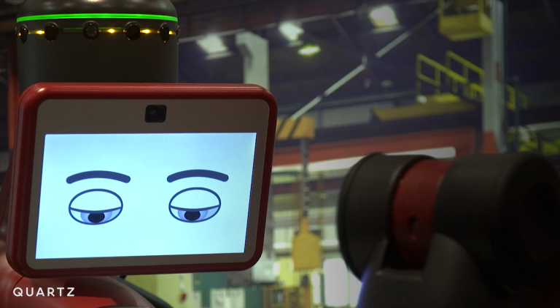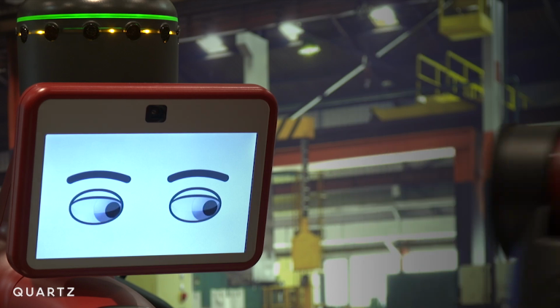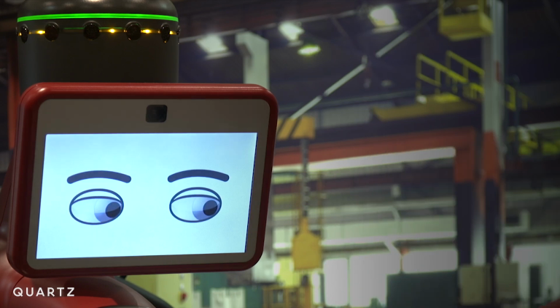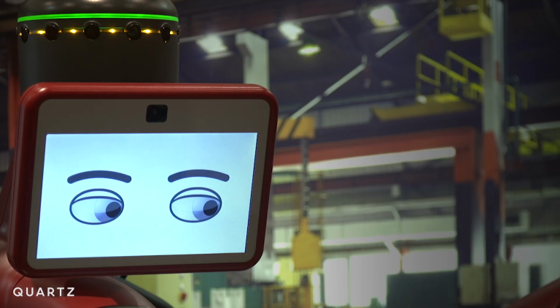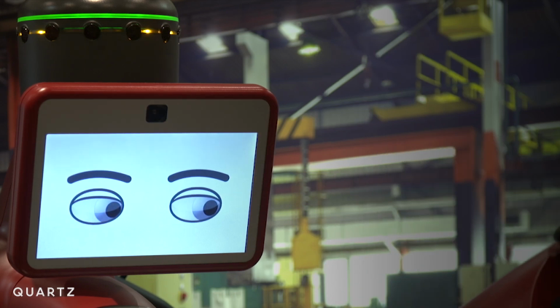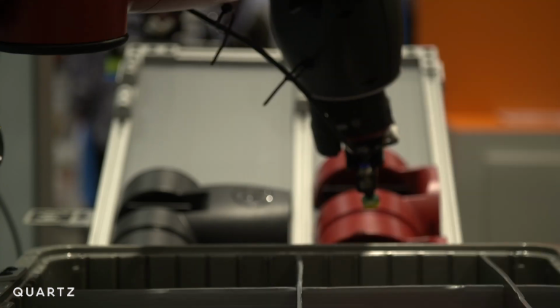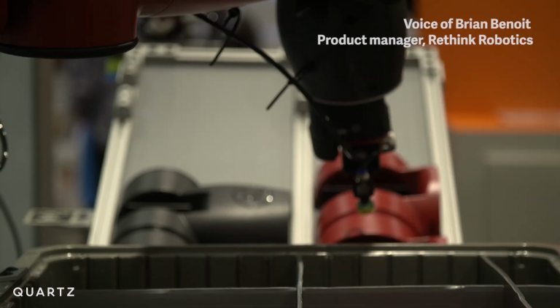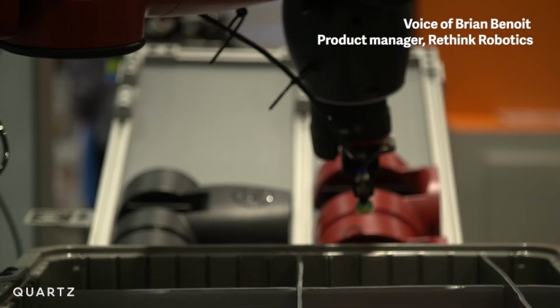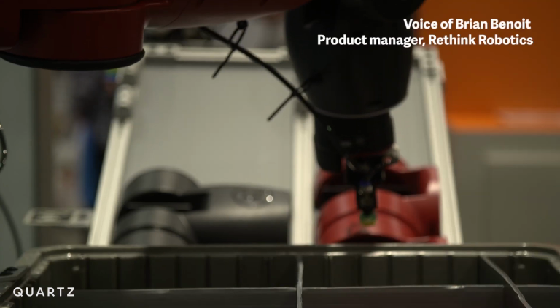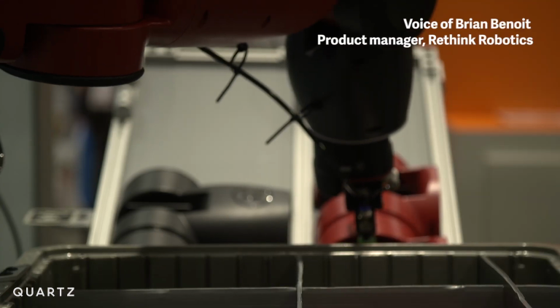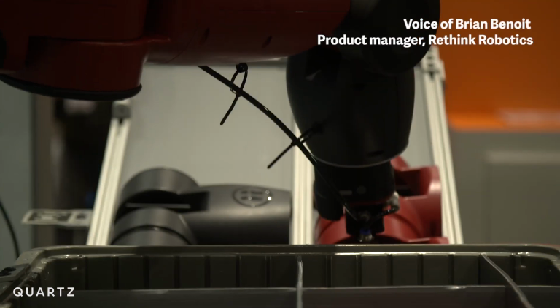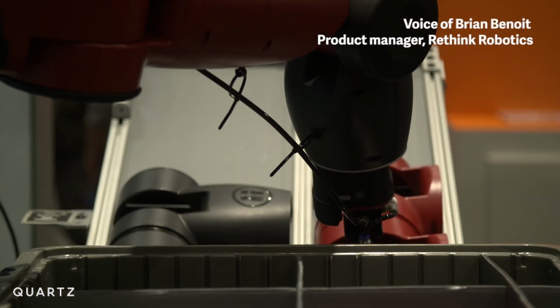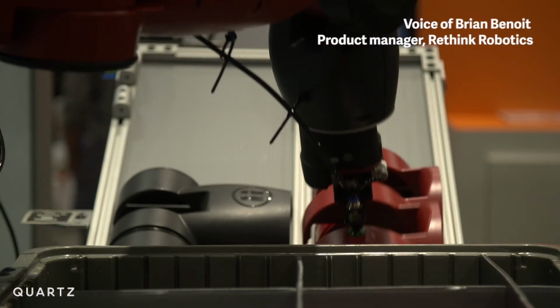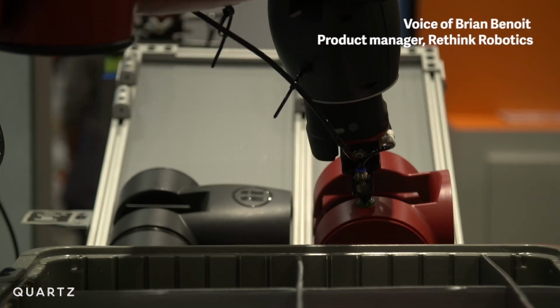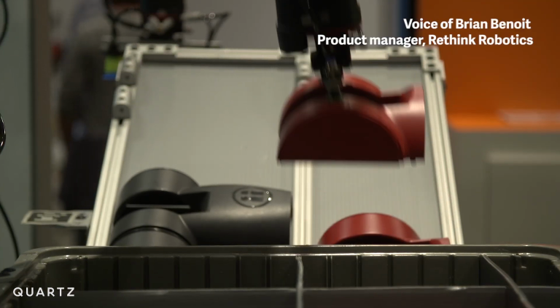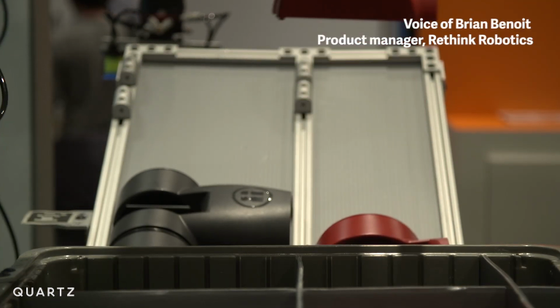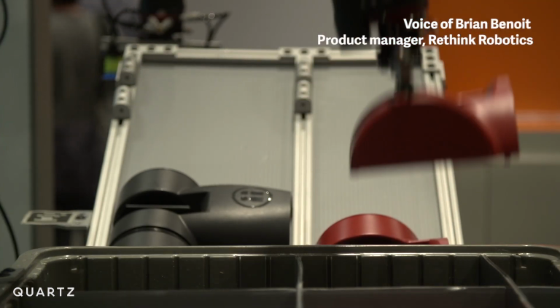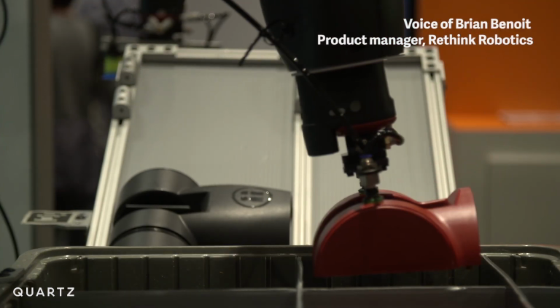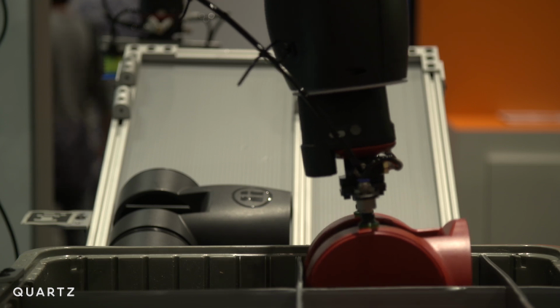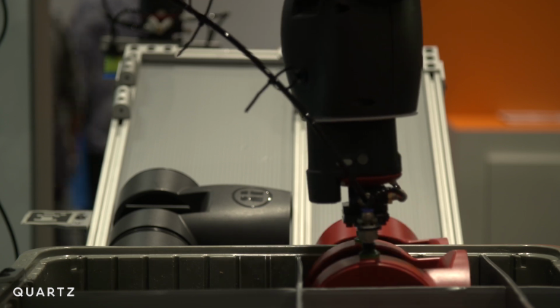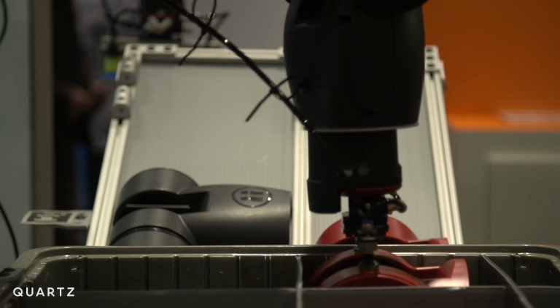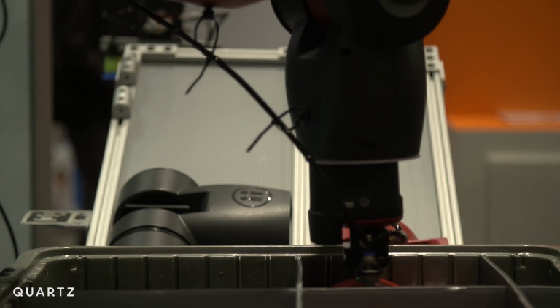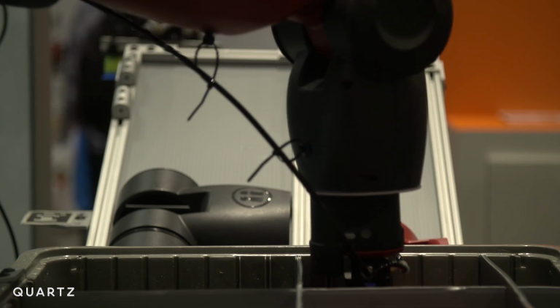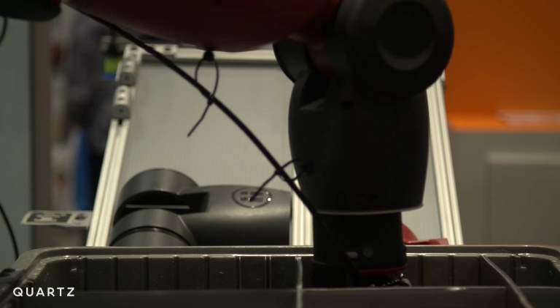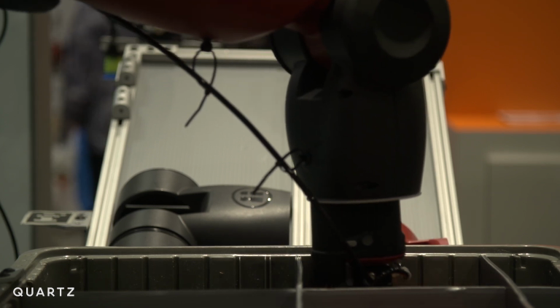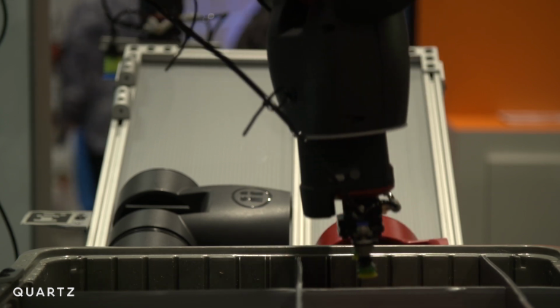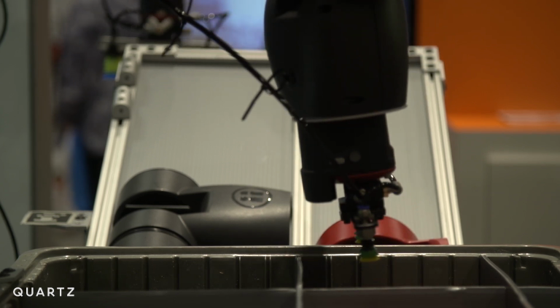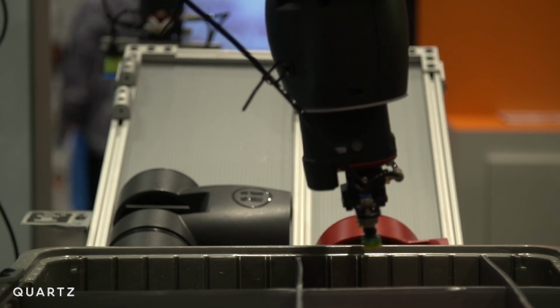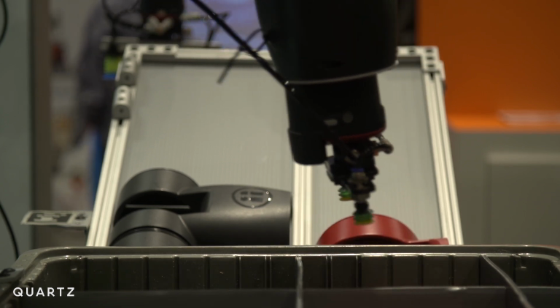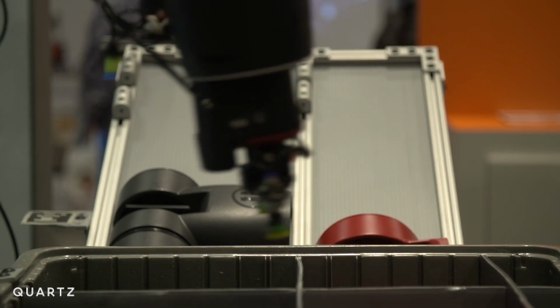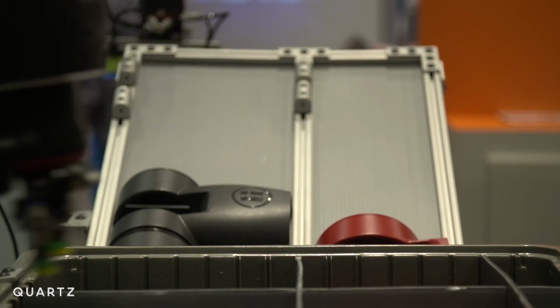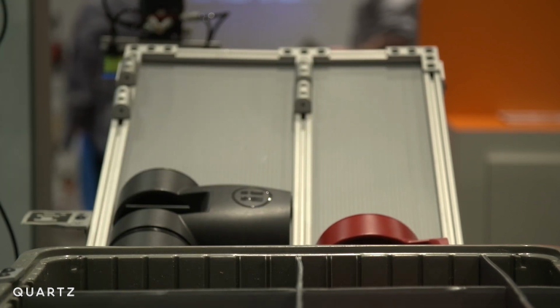We want people to approach the robot and feel very comfortable around it. So in order to pull the robots out of the cage, we thought it was really important to give it some features that would make it more comfortable around humans.